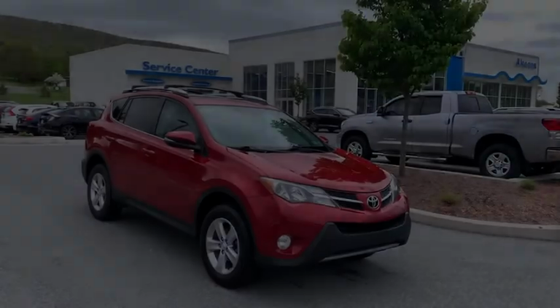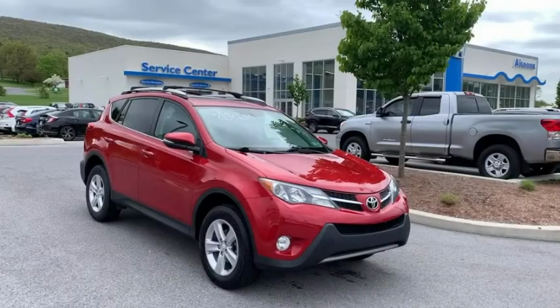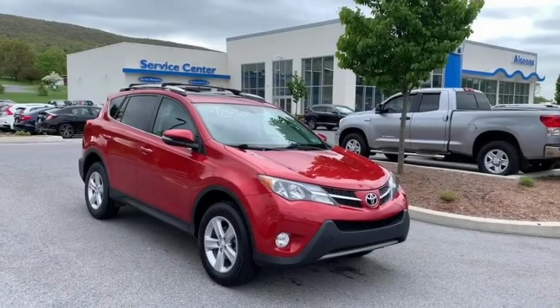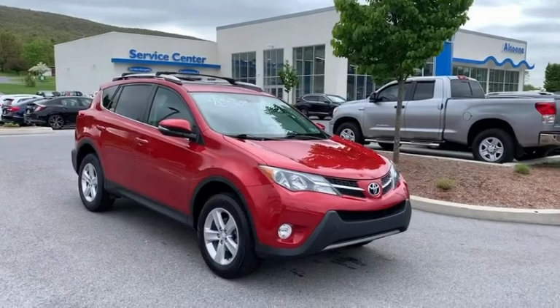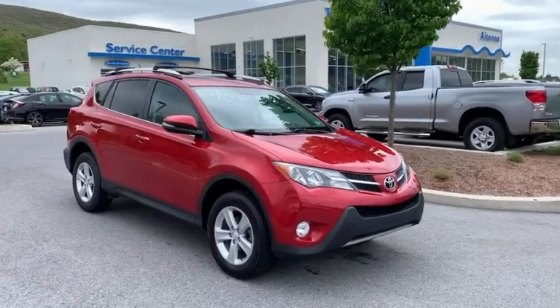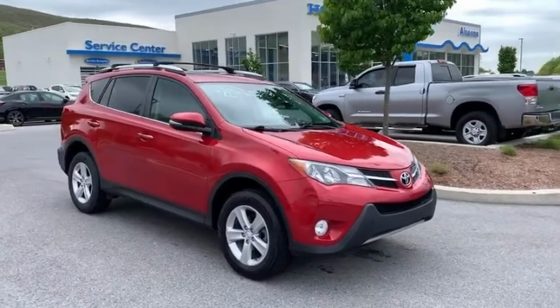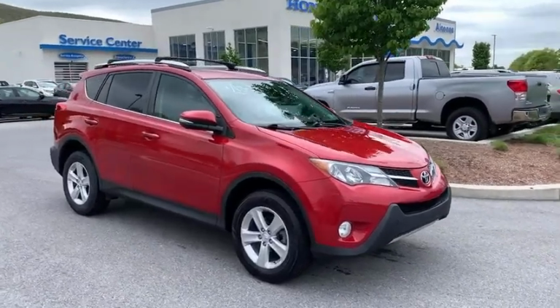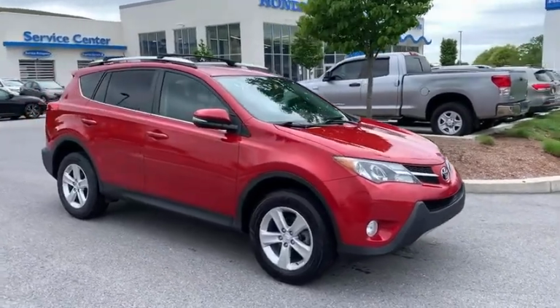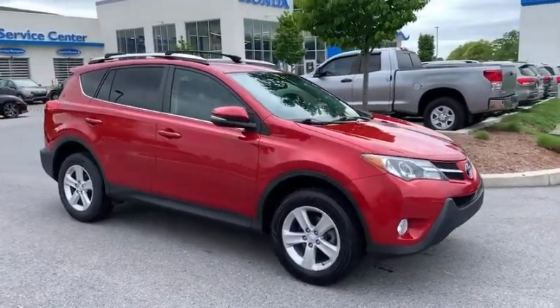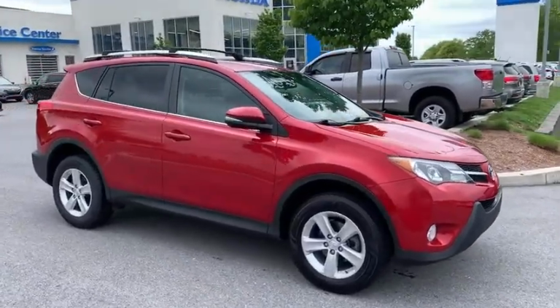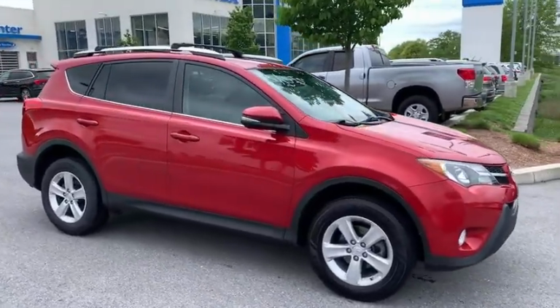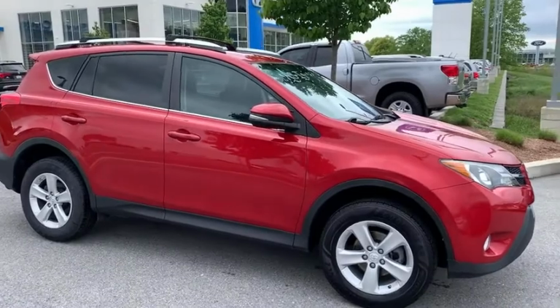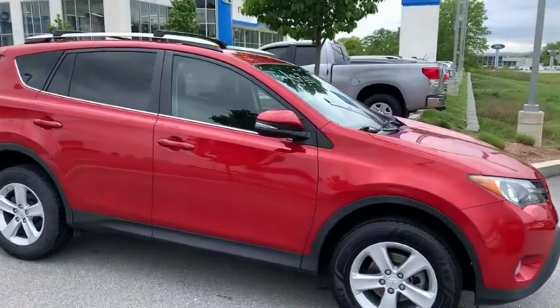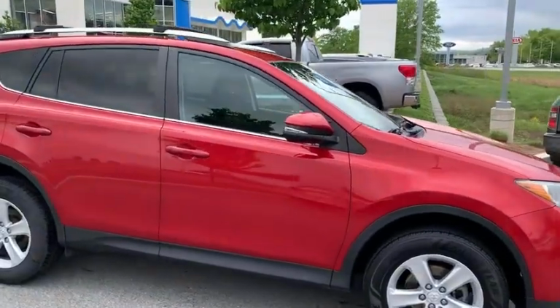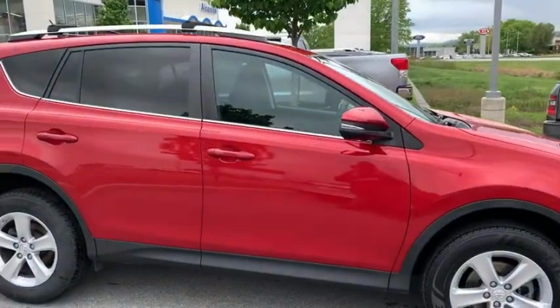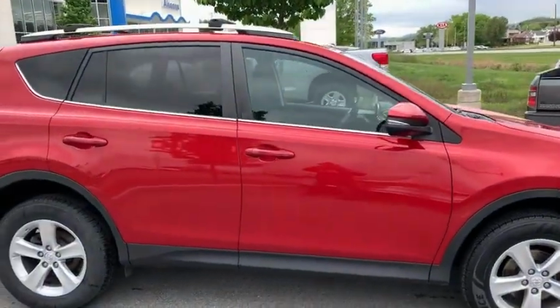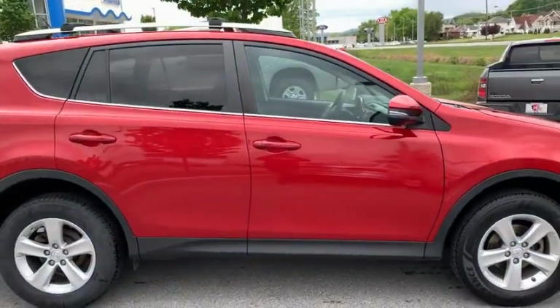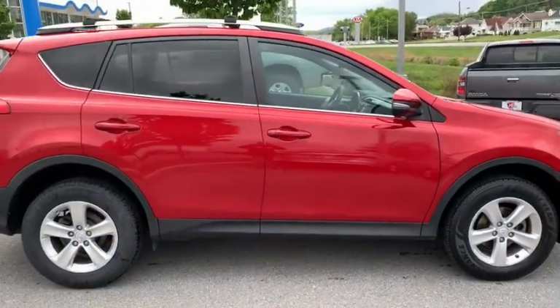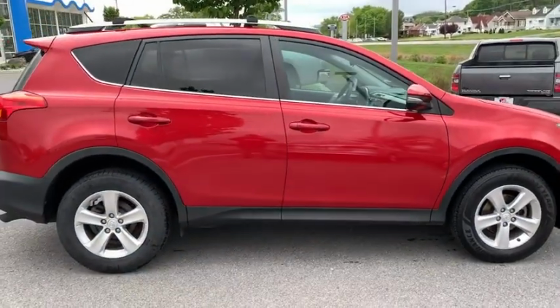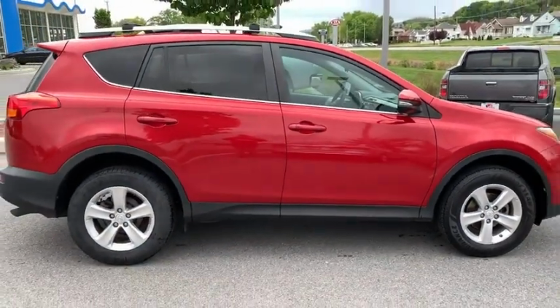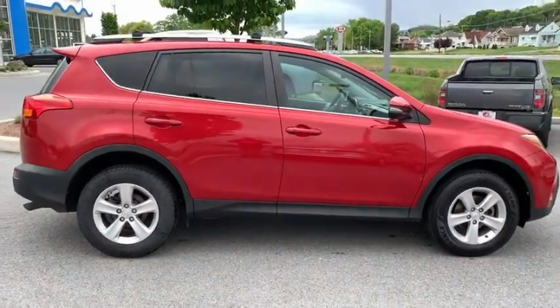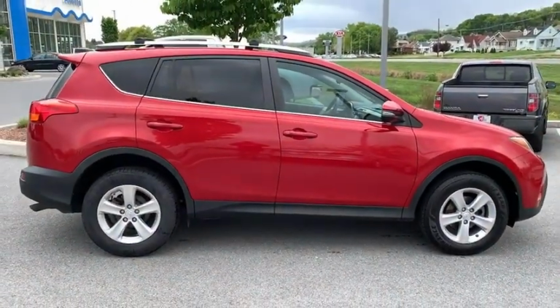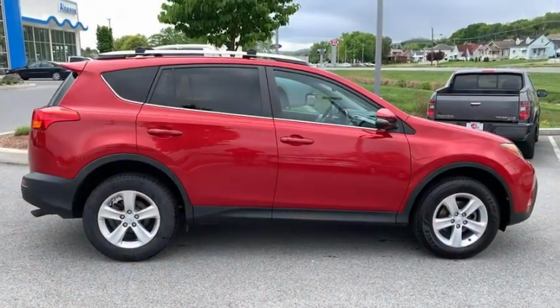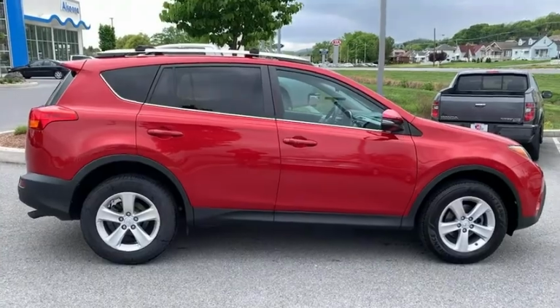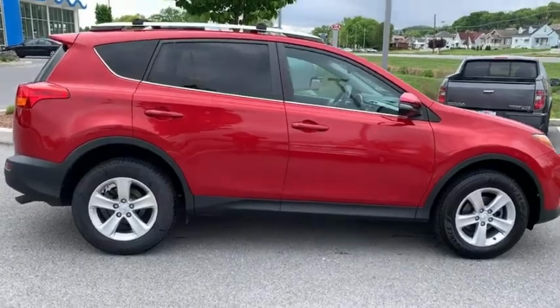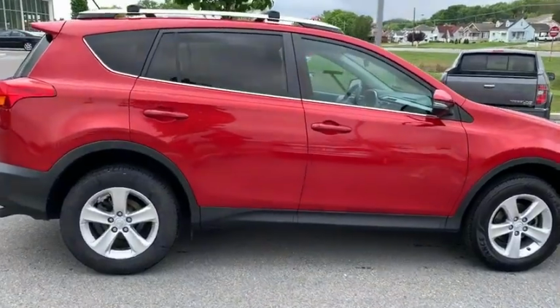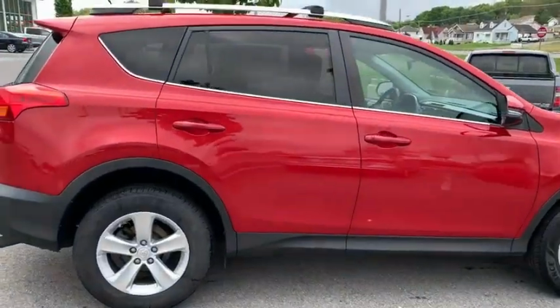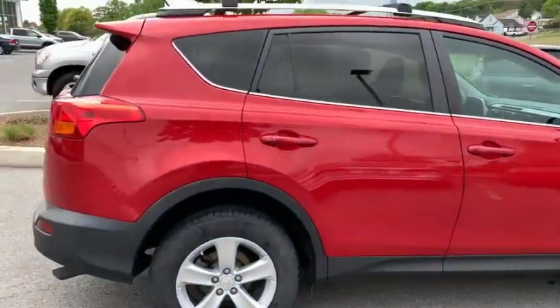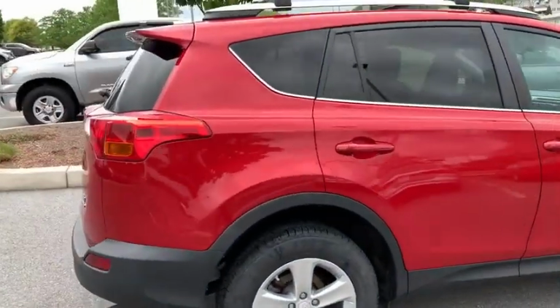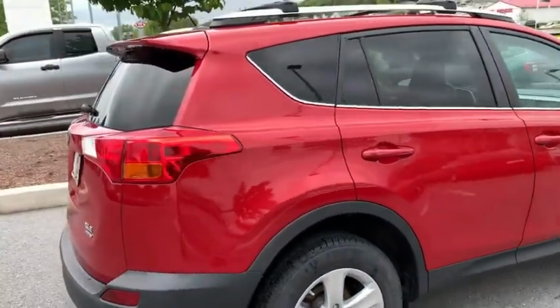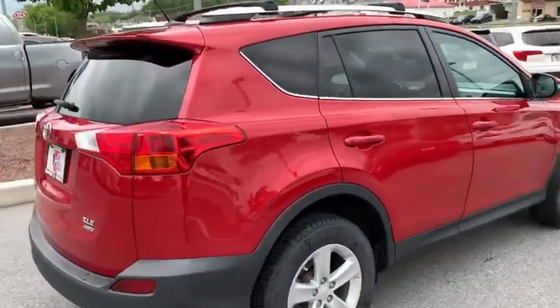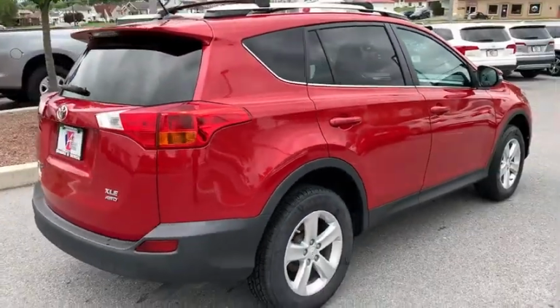Come test drive the 2013 Toyota RAV4. The RAV4 is one of the most fuel-efficient SUVs in its class. Versatile and efficient, the RAV4 mixes the comfort and drivability of a sedan with the benefits of an SUV.